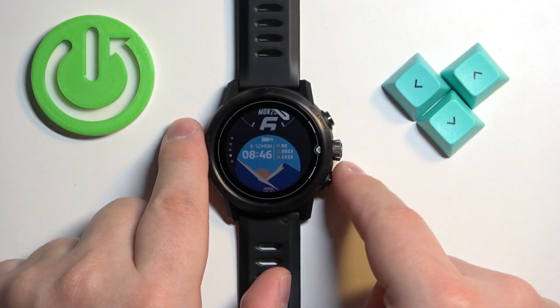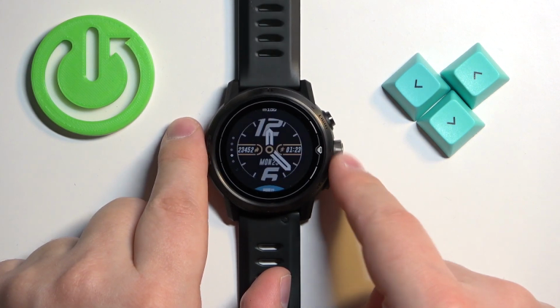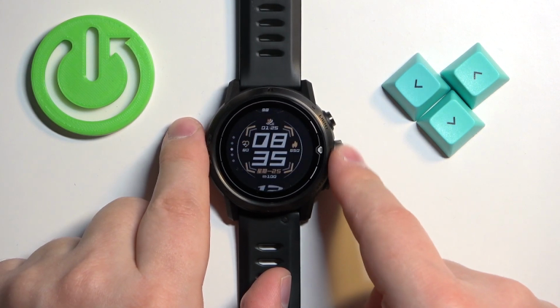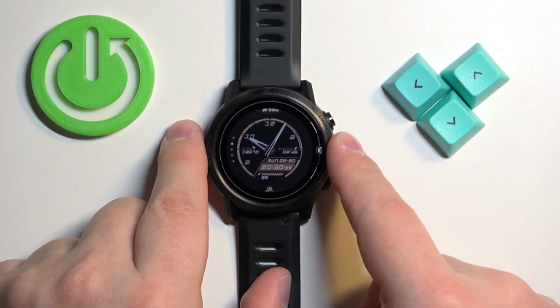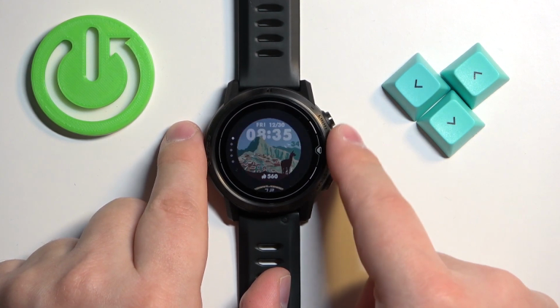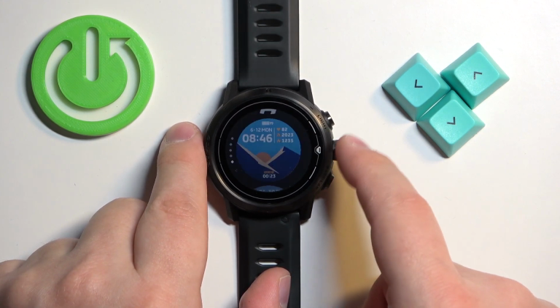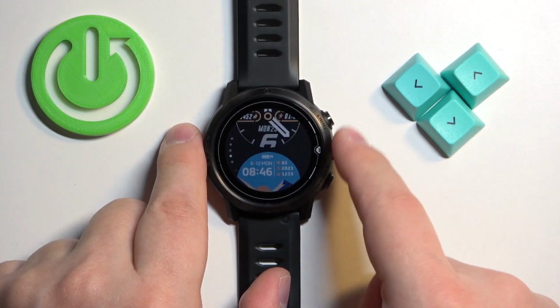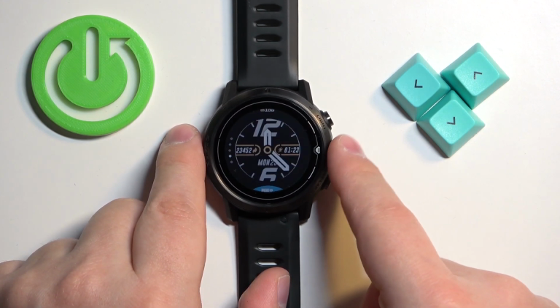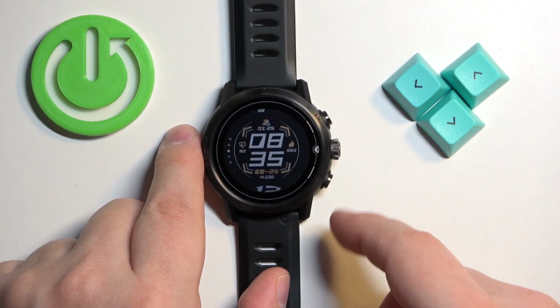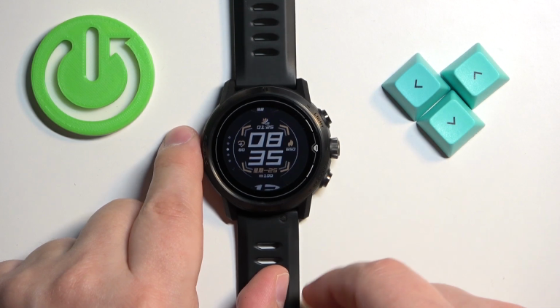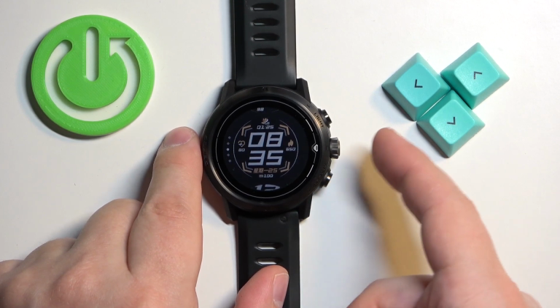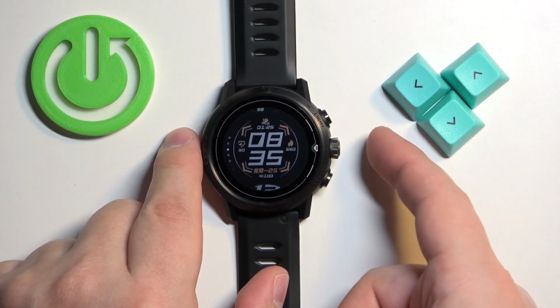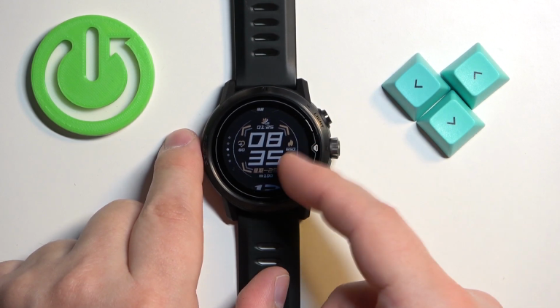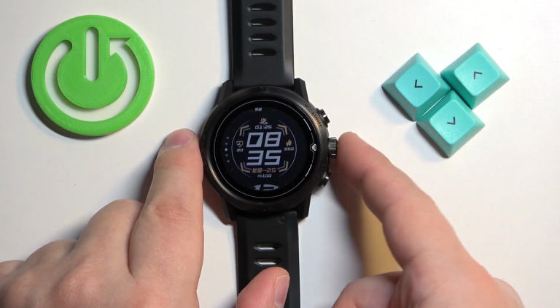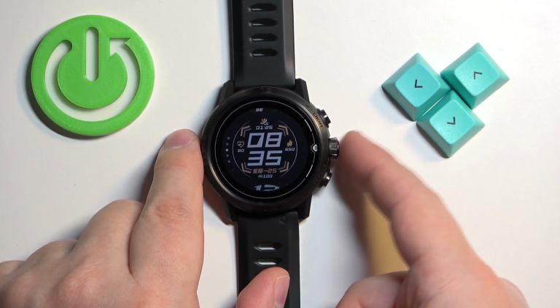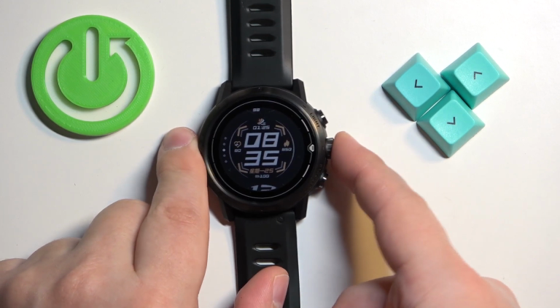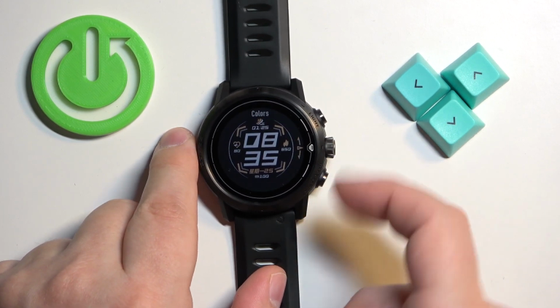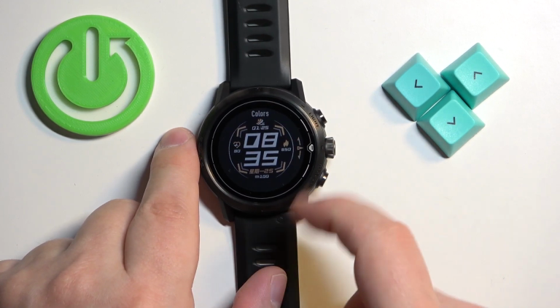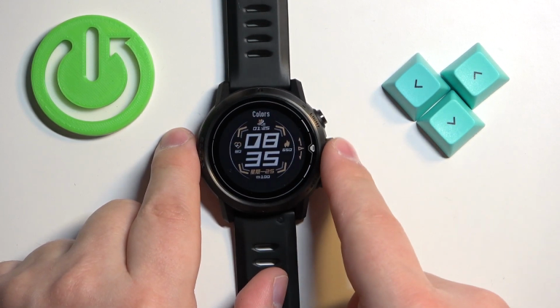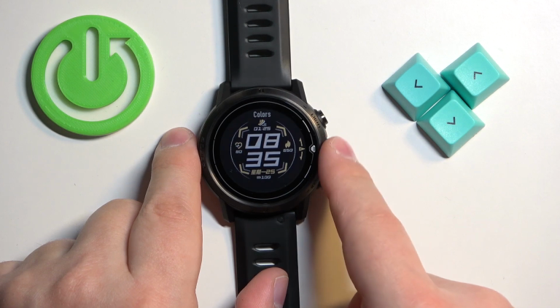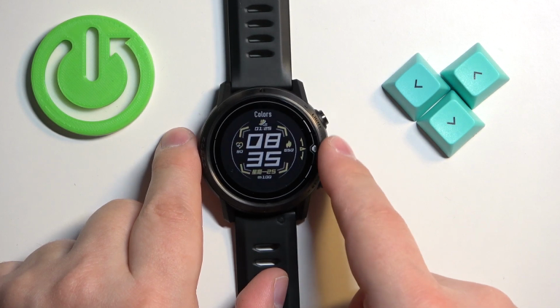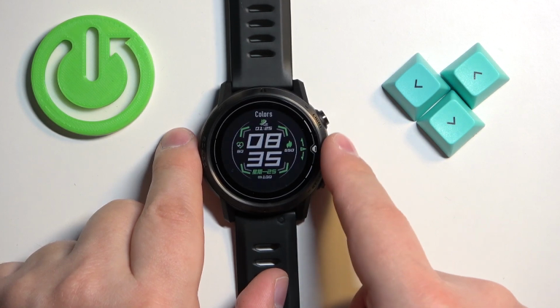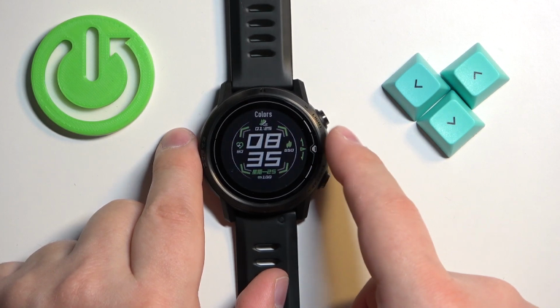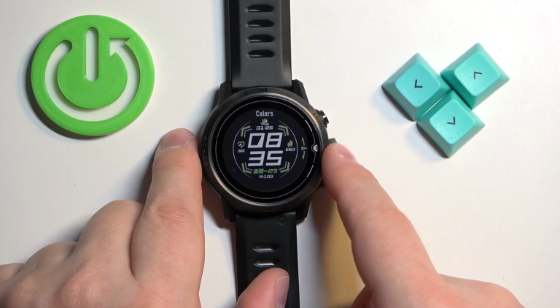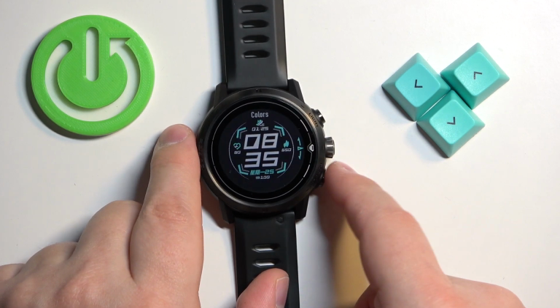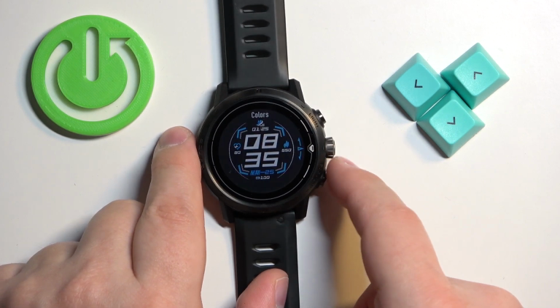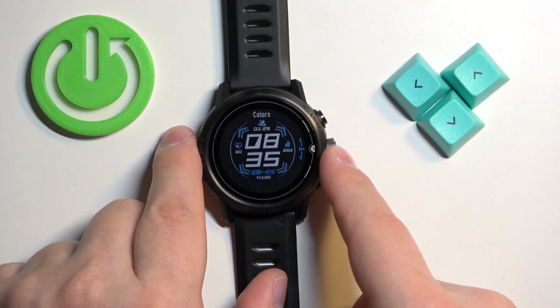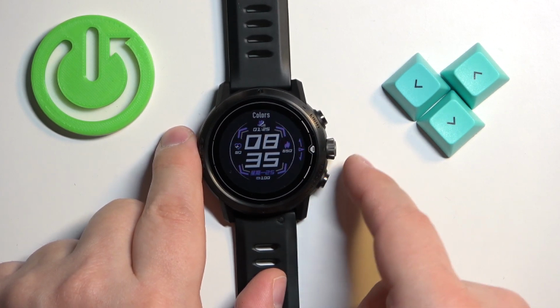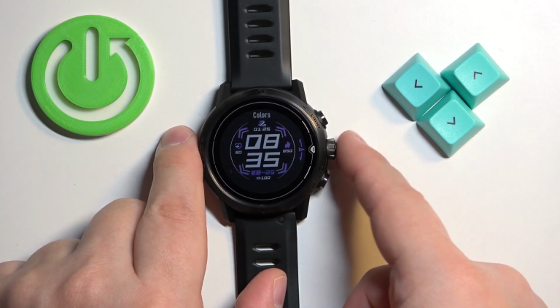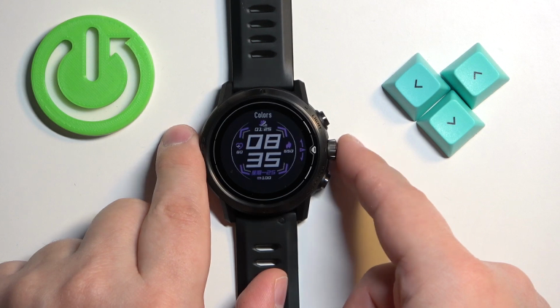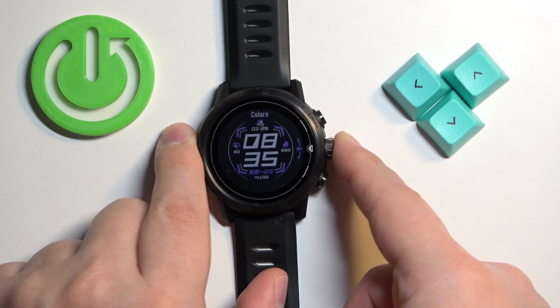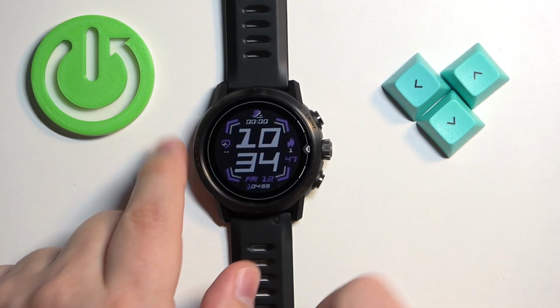Here you can scroll through the list of watch faces. Find the watch face you would like to use on your watch, and once you find it and select it, you can press the crown button. Then you can select the color of the accents by rotating the crown button. Once you're done, you can press the crown button to confirm.